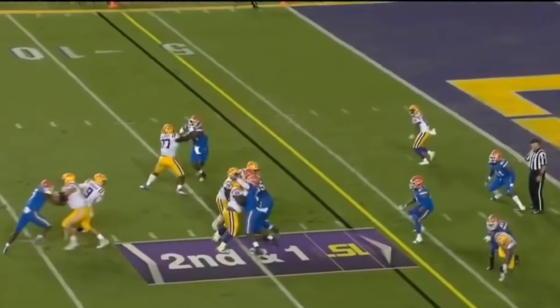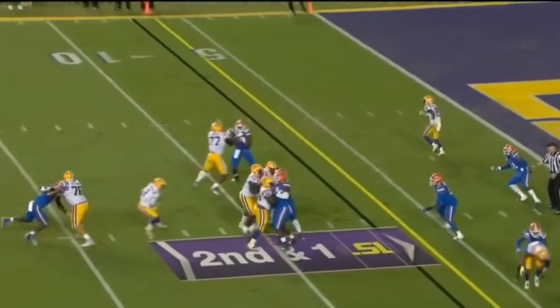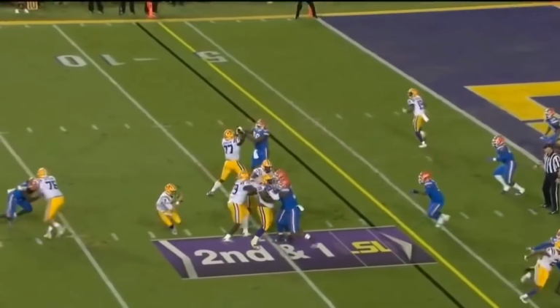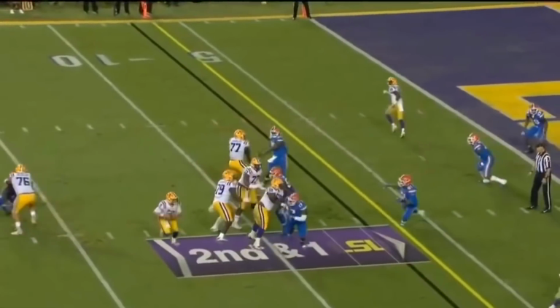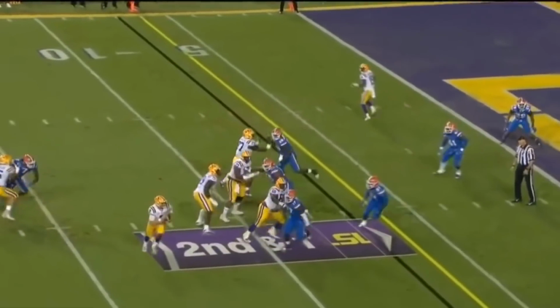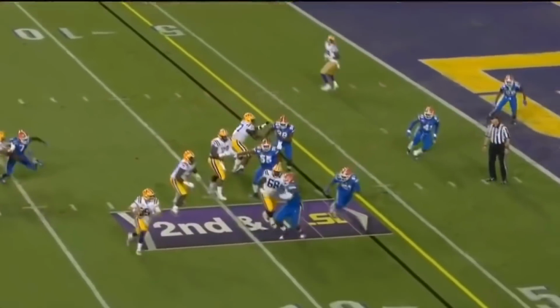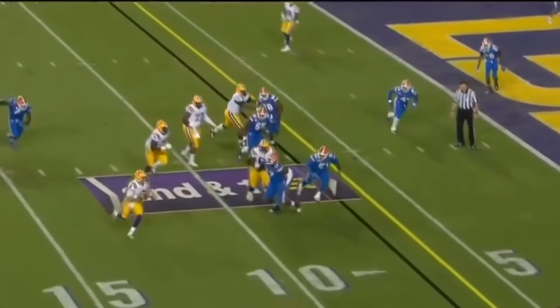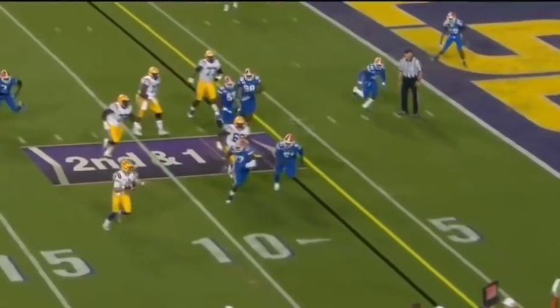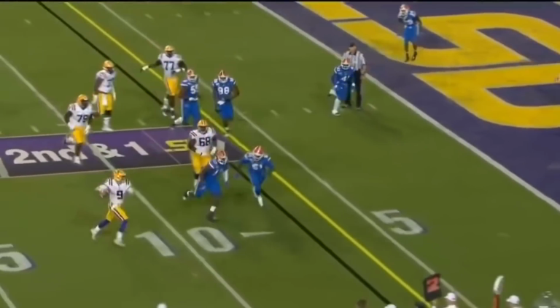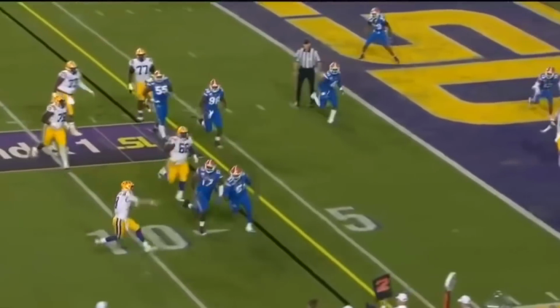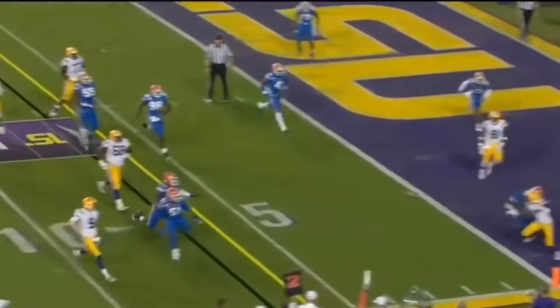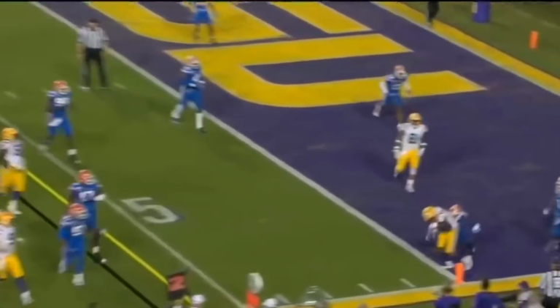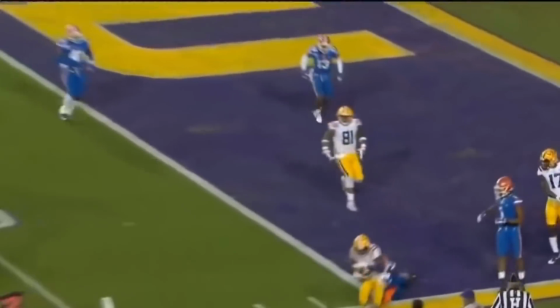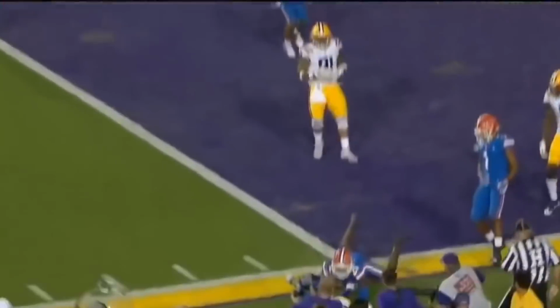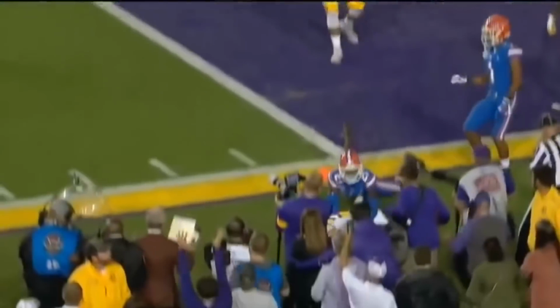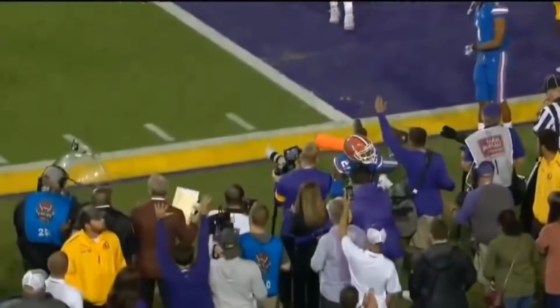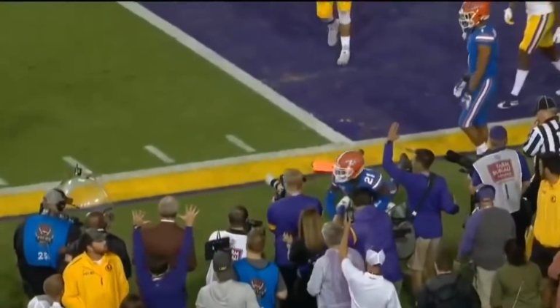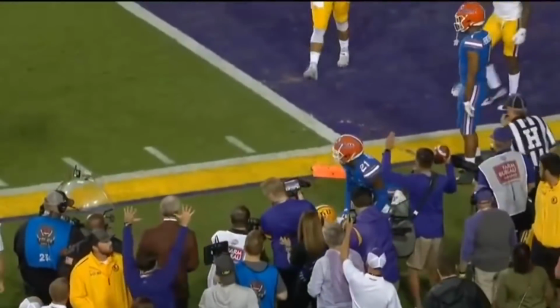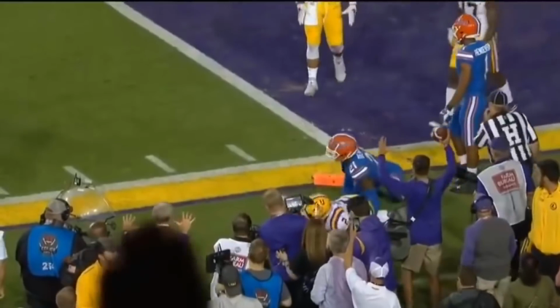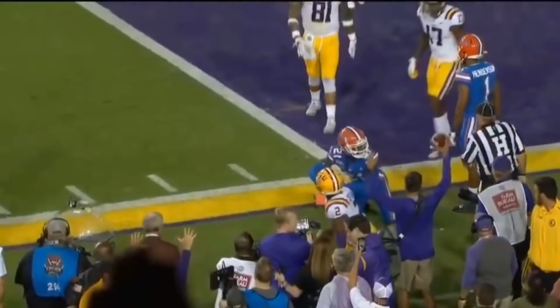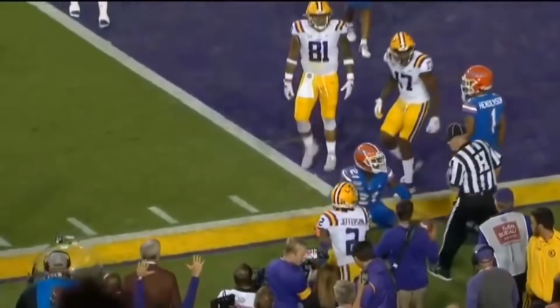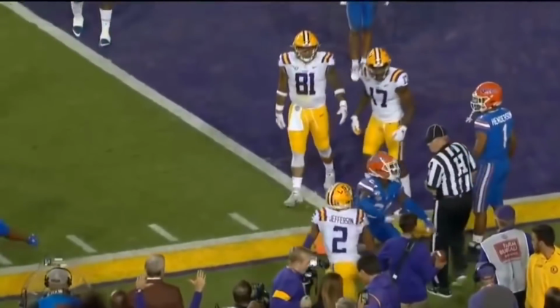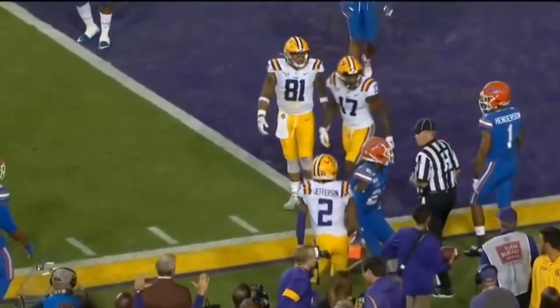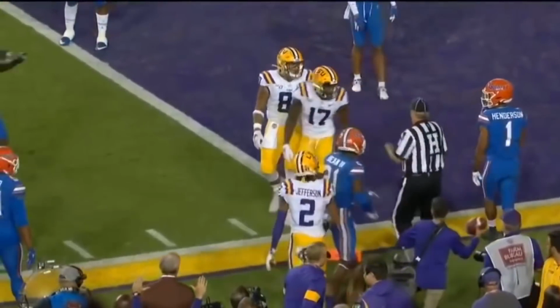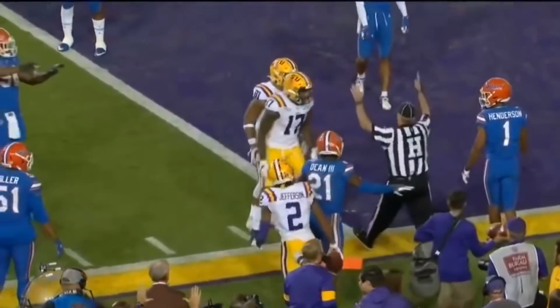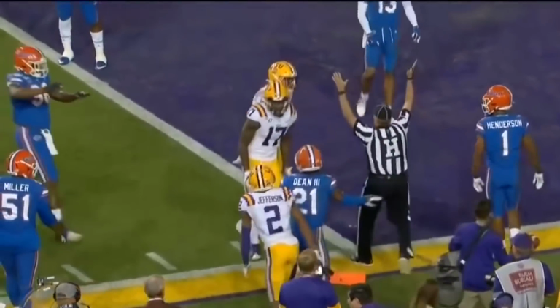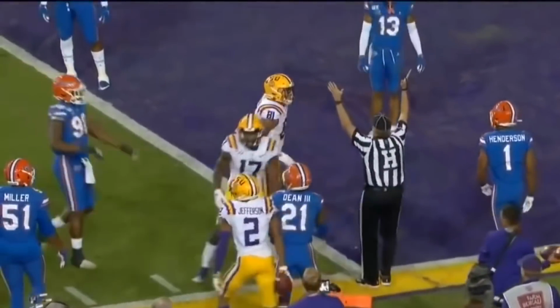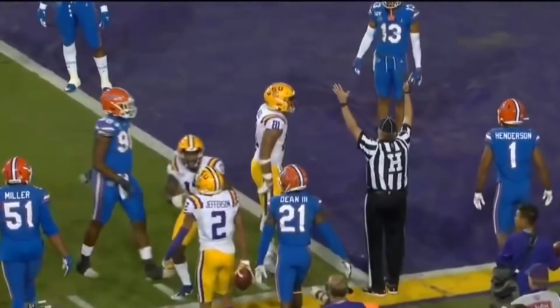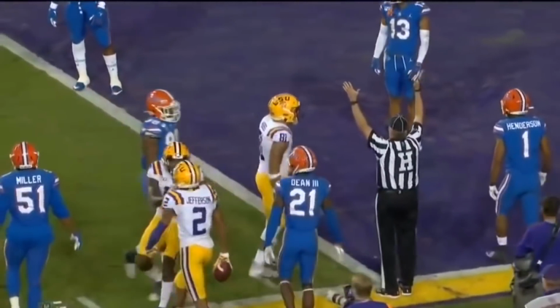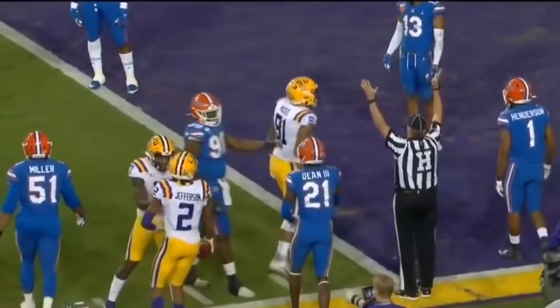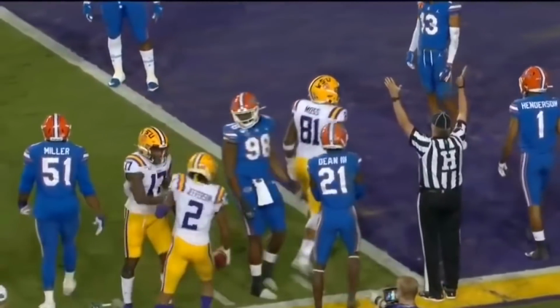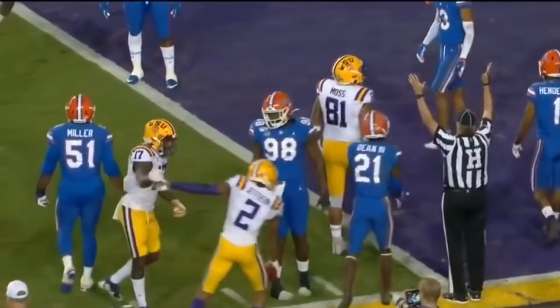Burrow pump fakes, scanning the end zone, rolling out, fires a dart — caught! Is it a touchdown? Jefferson was right into the pylon and he did get in!